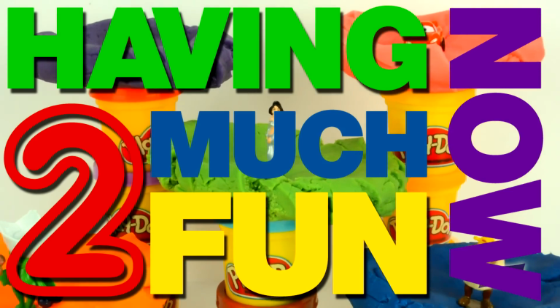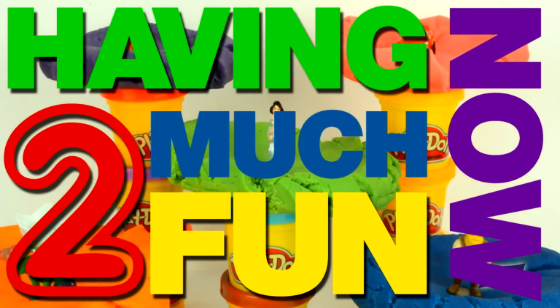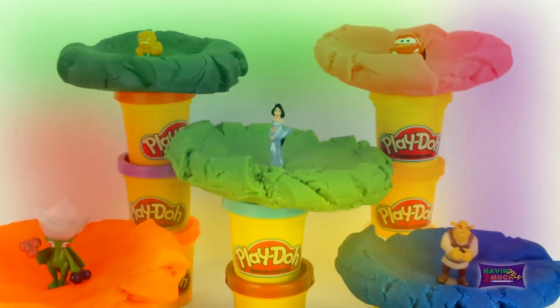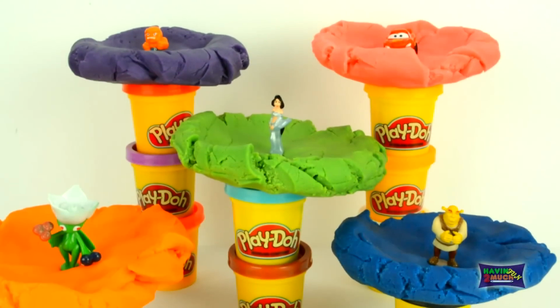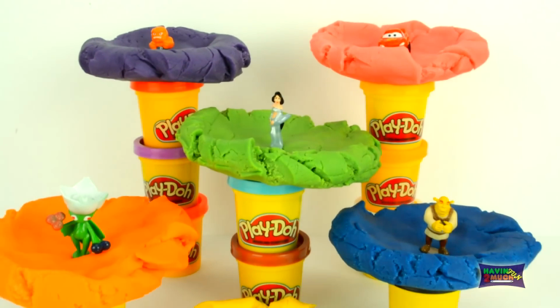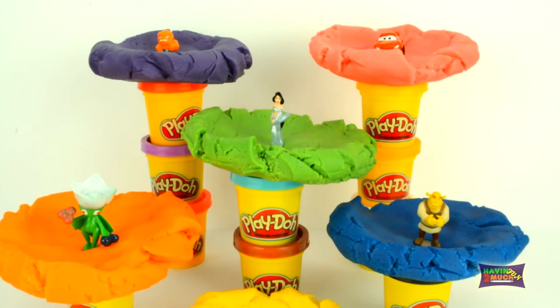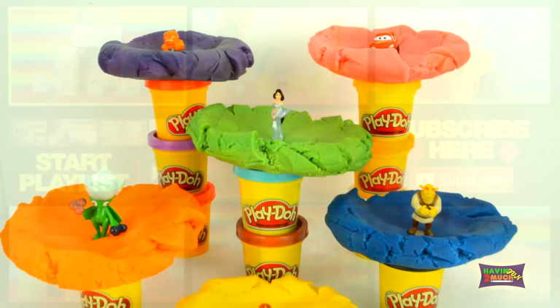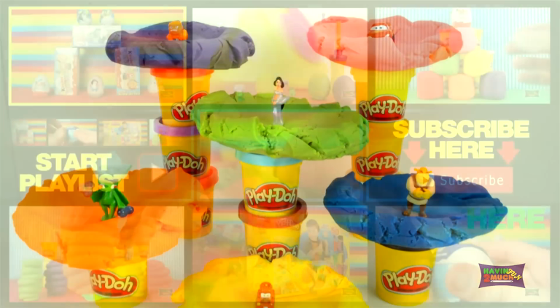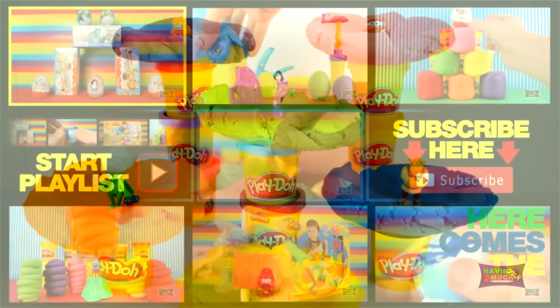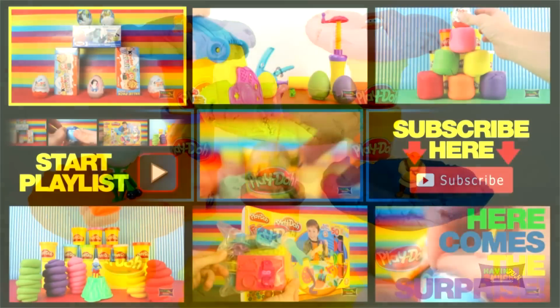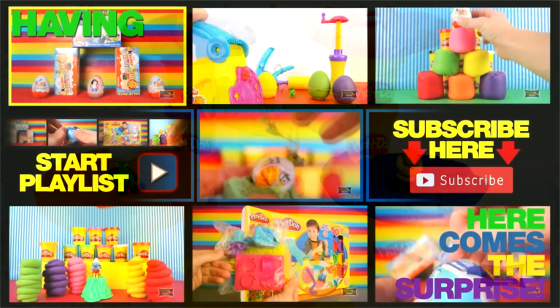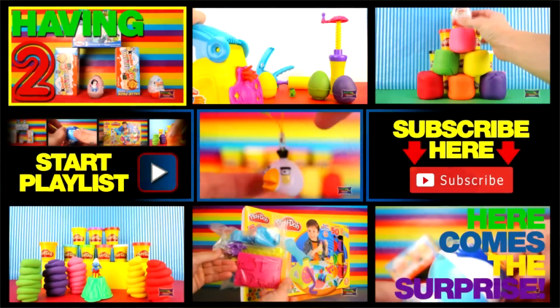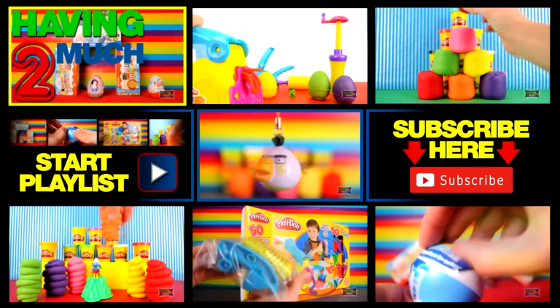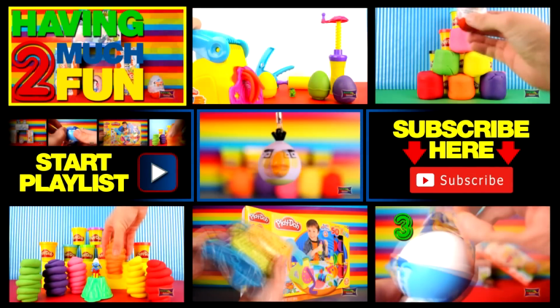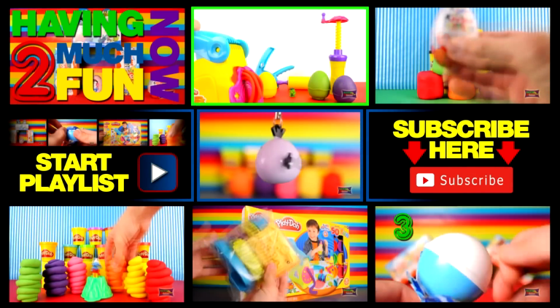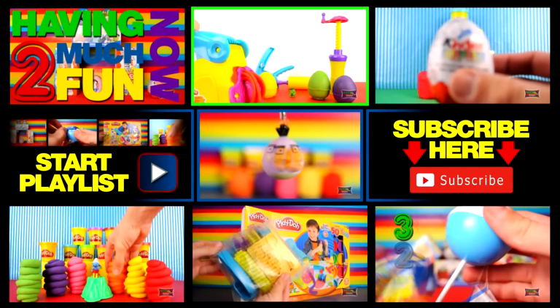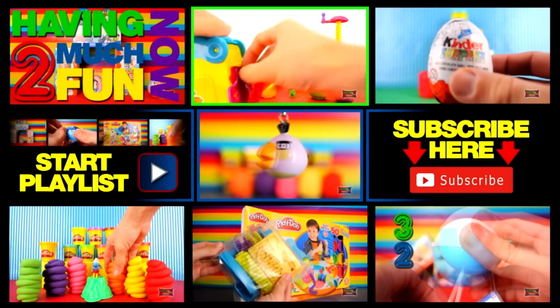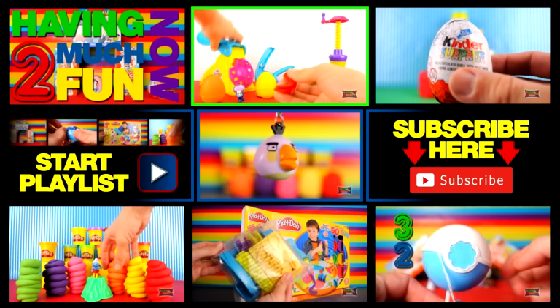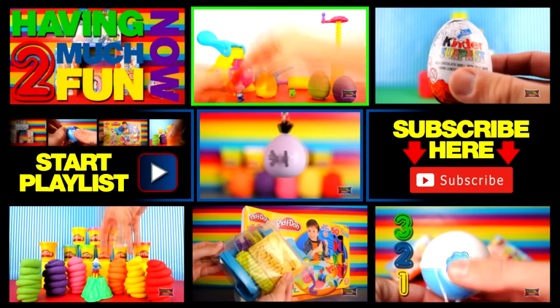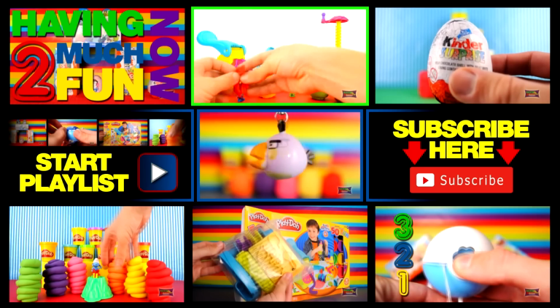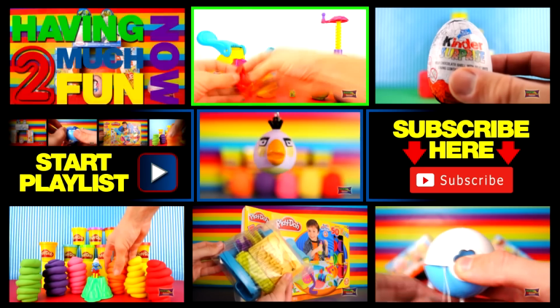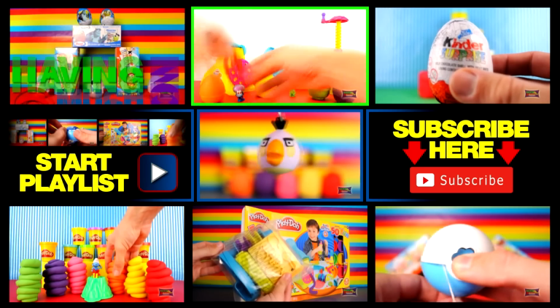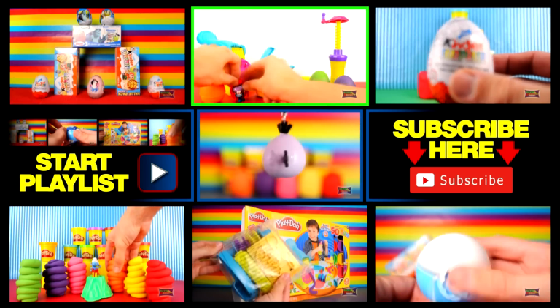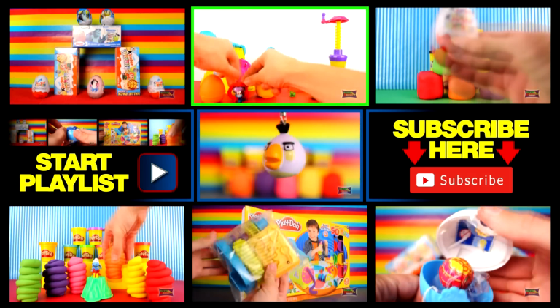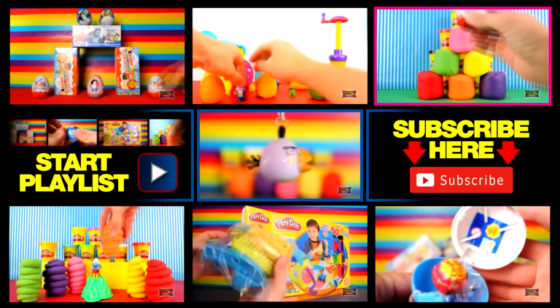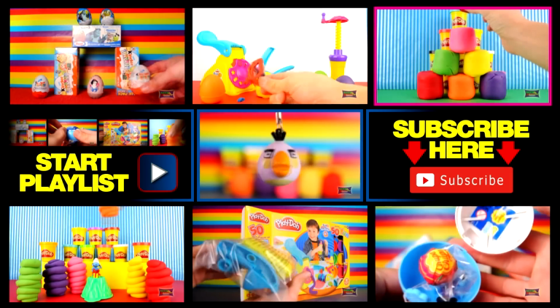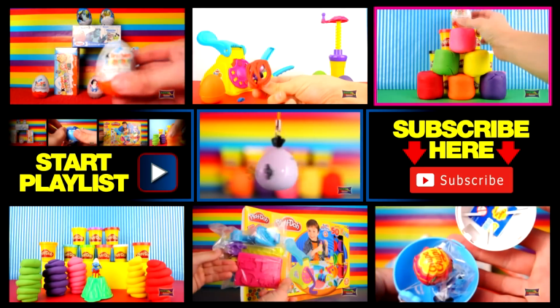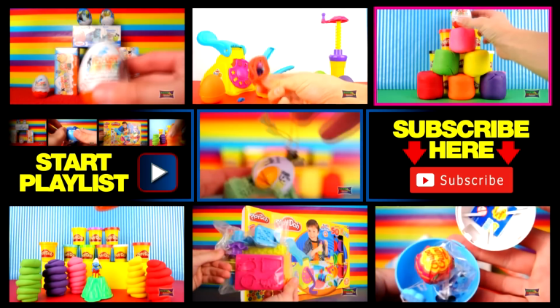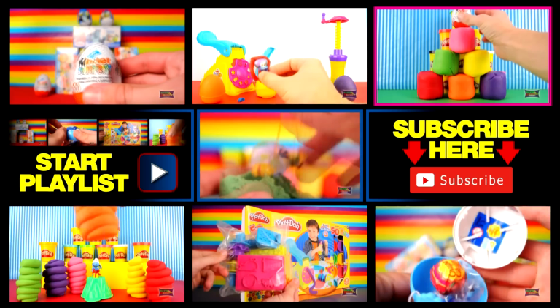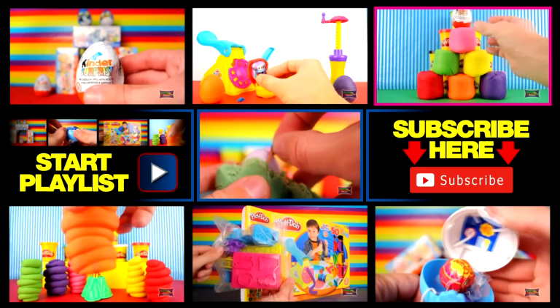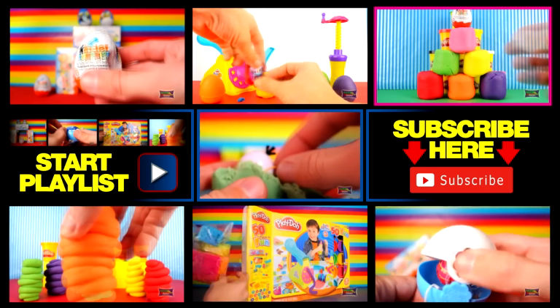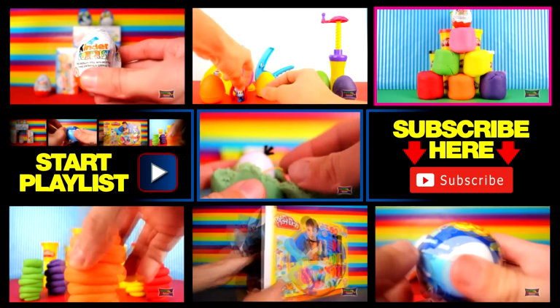If you enjoyed this video, give it a thumbs up. Click the playlists and get to see lots of other videos, or pick a particular one. See you next time.